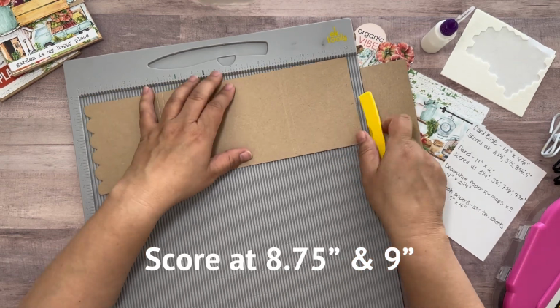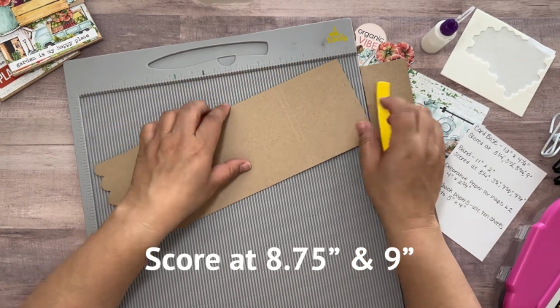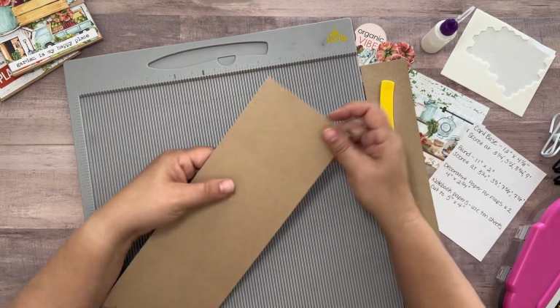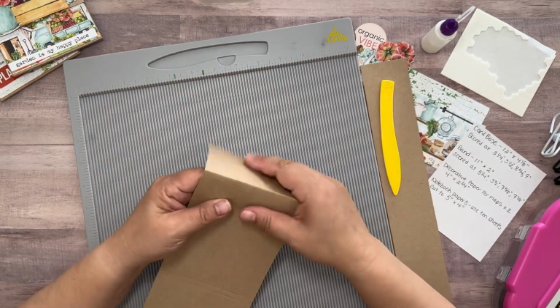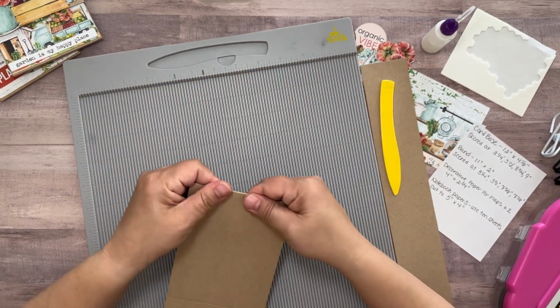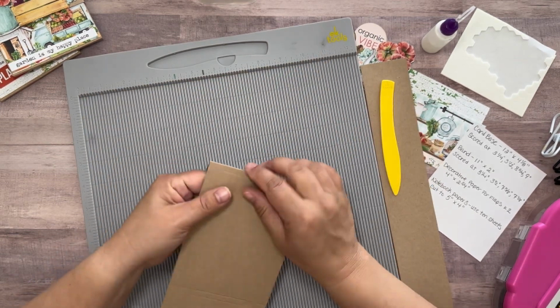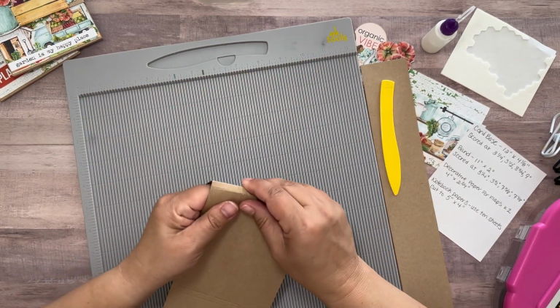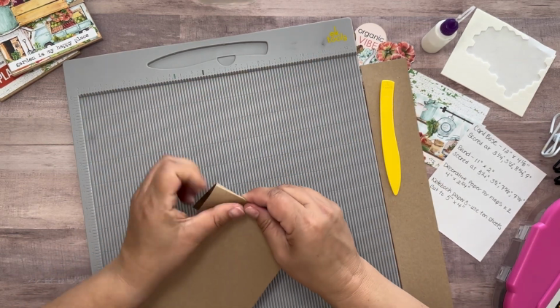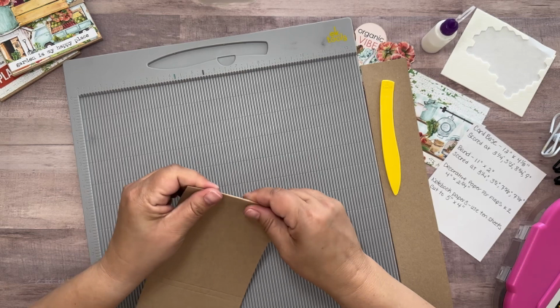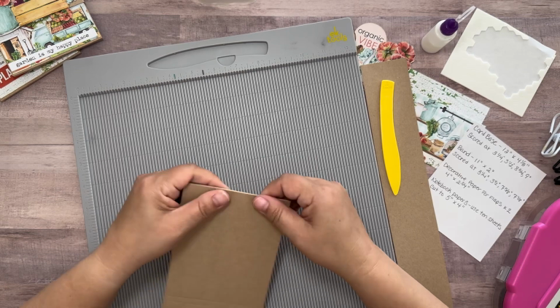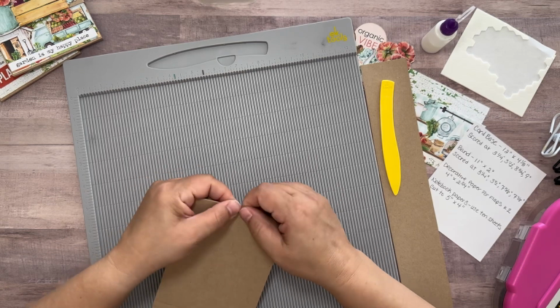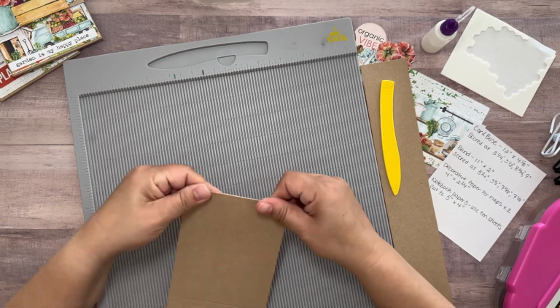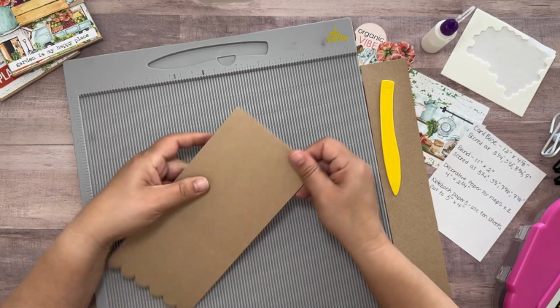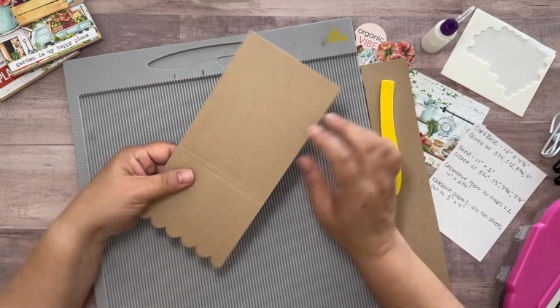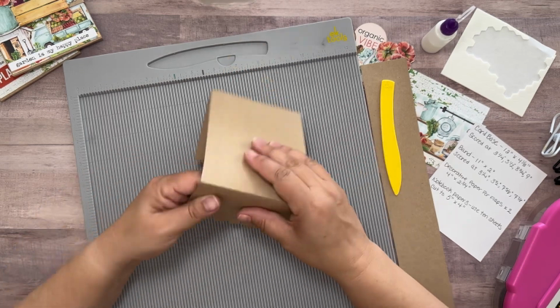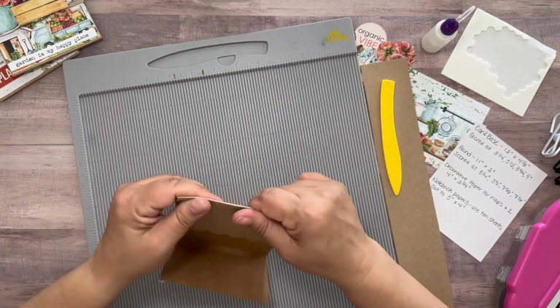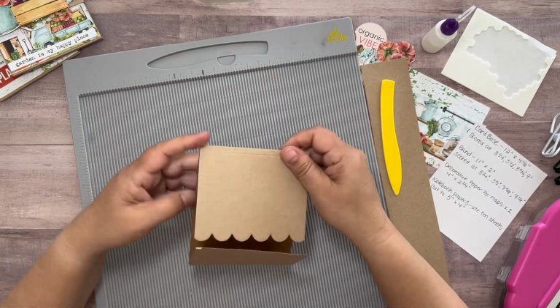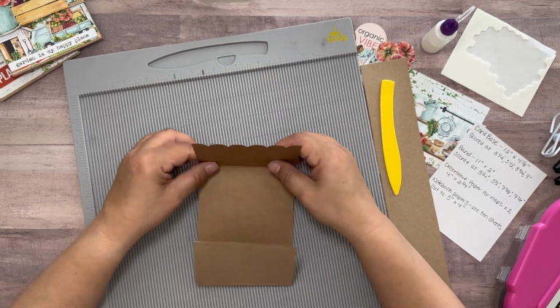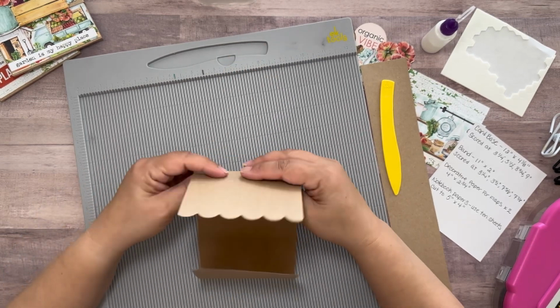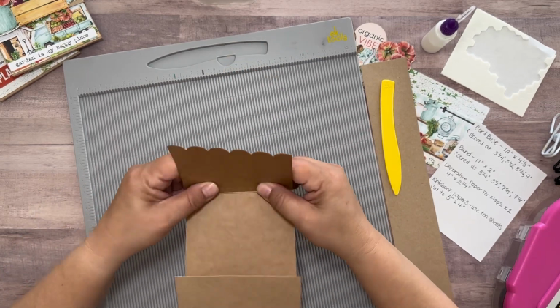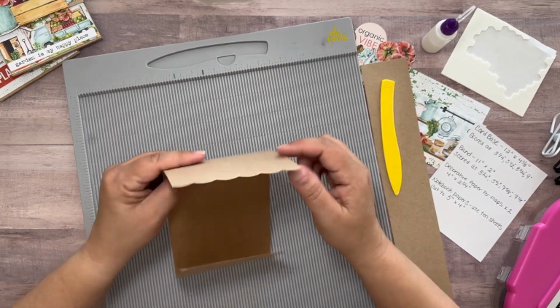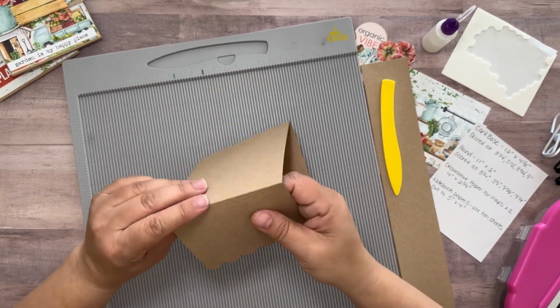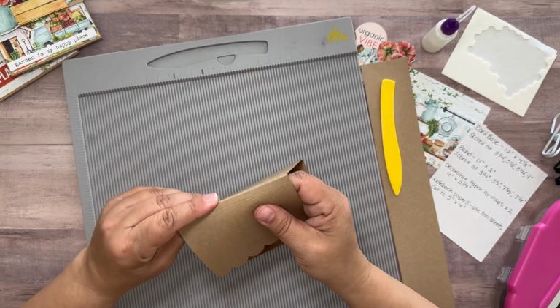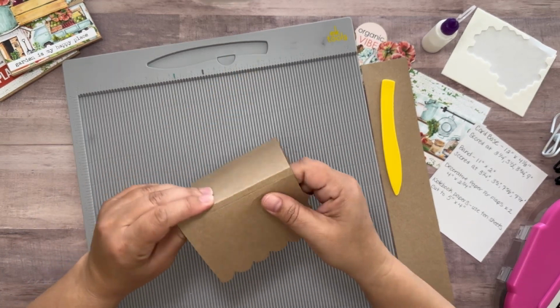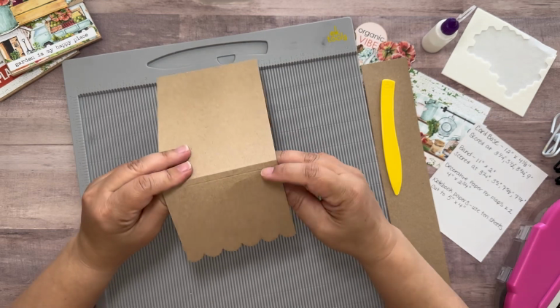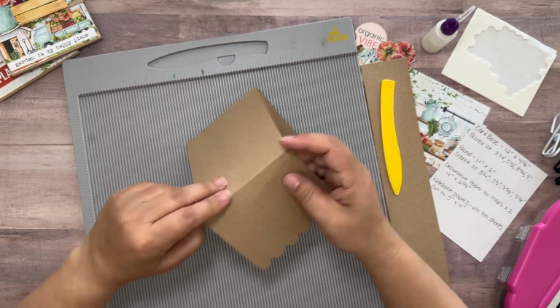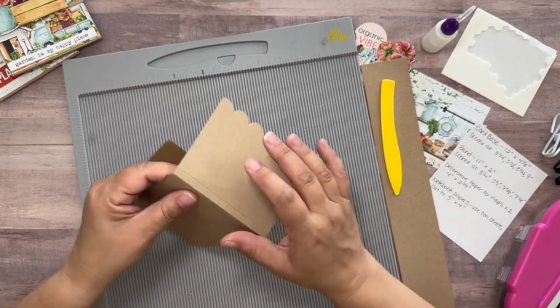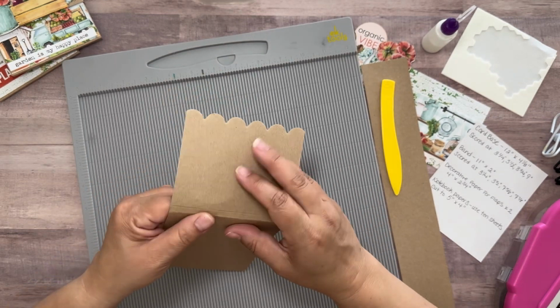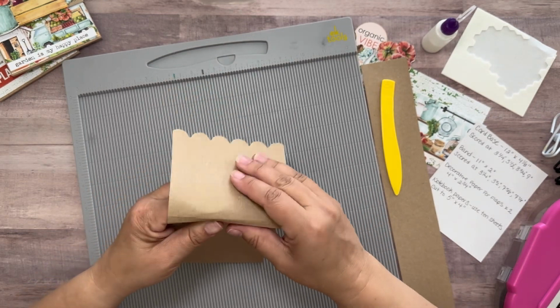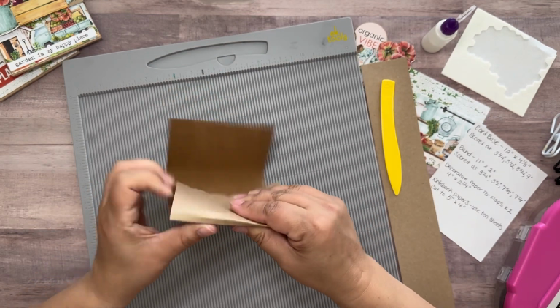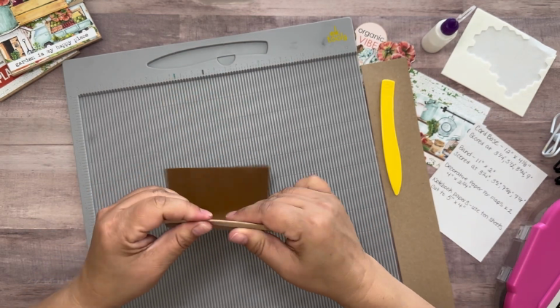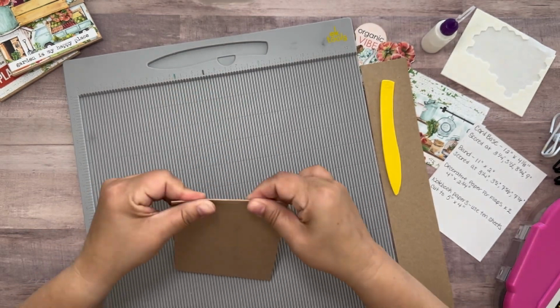I will carefully fold my card at each one of those score lines, making sure to get a nice crisp fold. This will give me the trifold I need to hold my notebook.